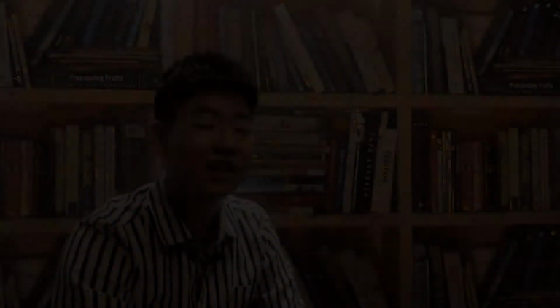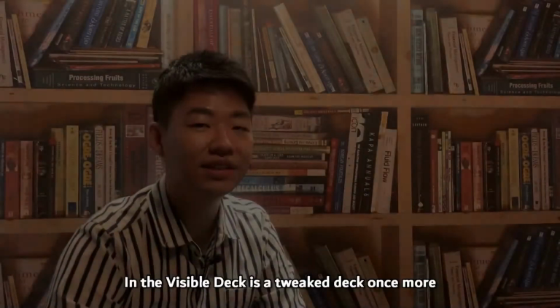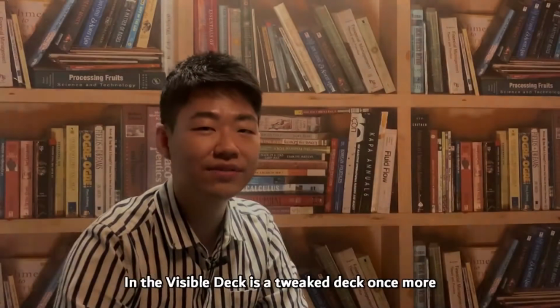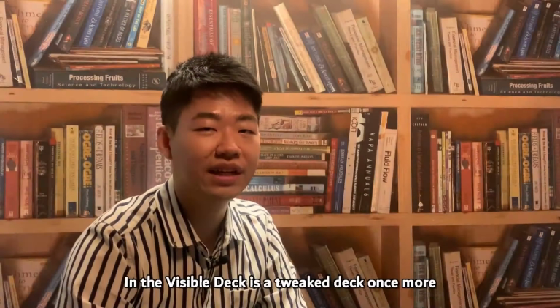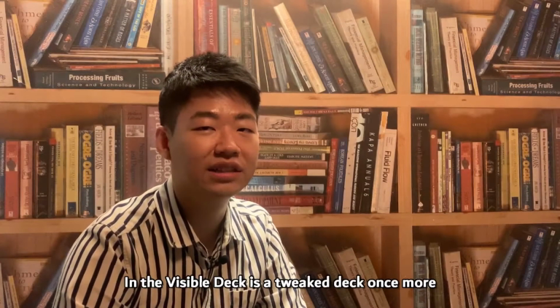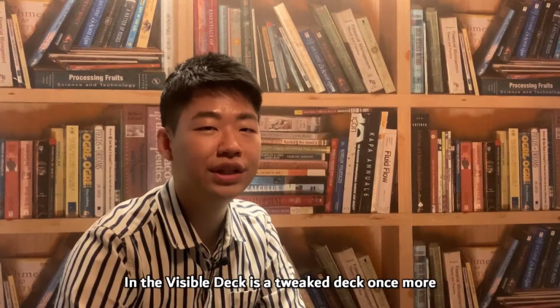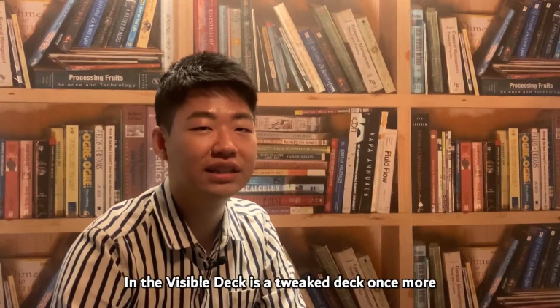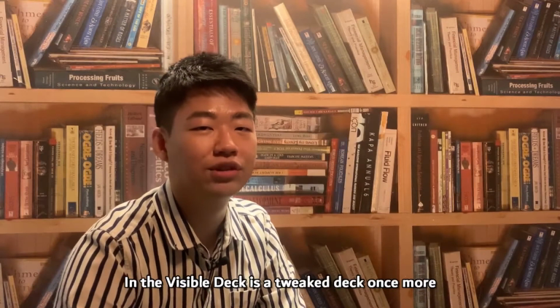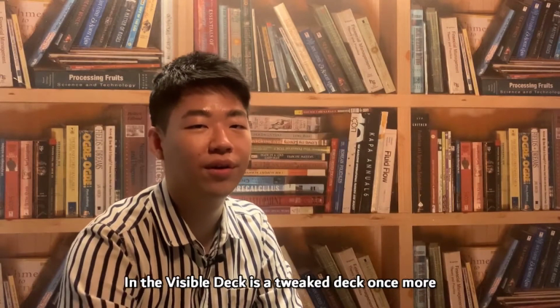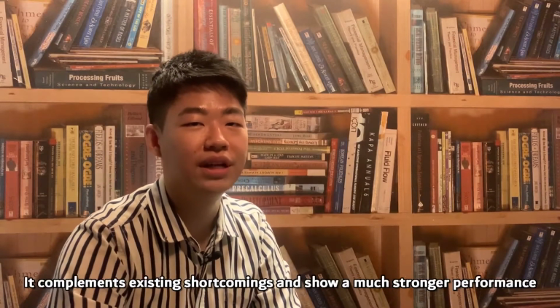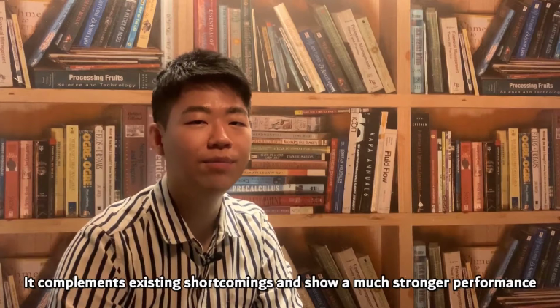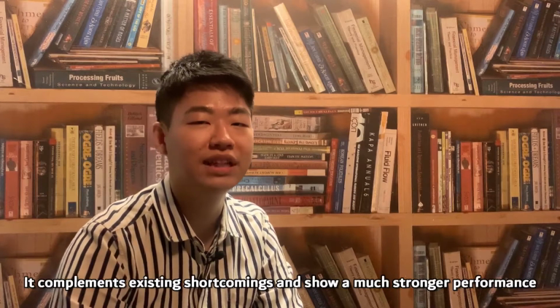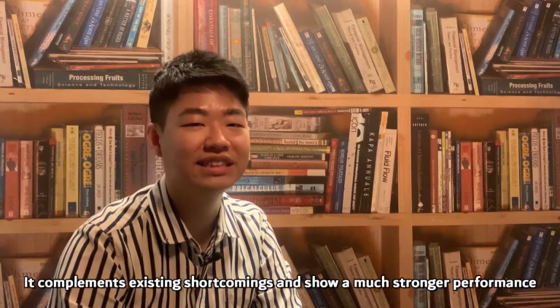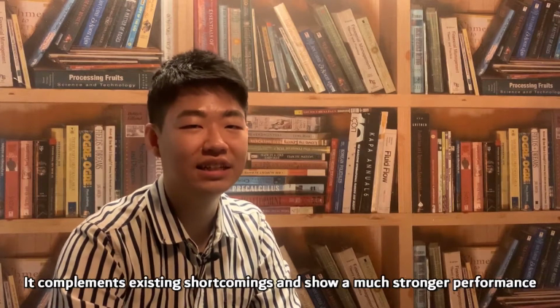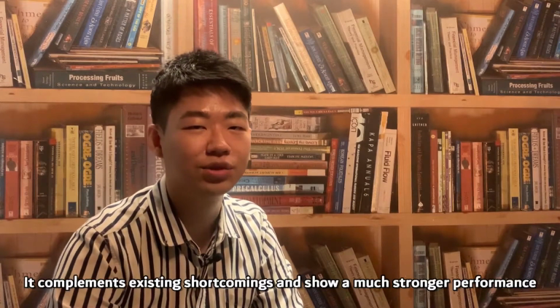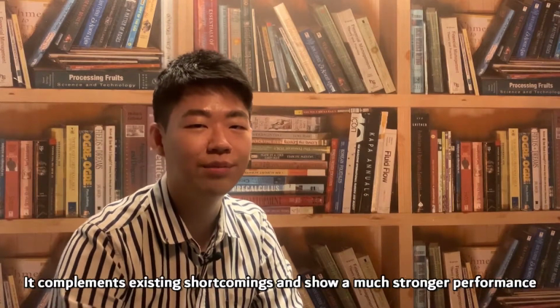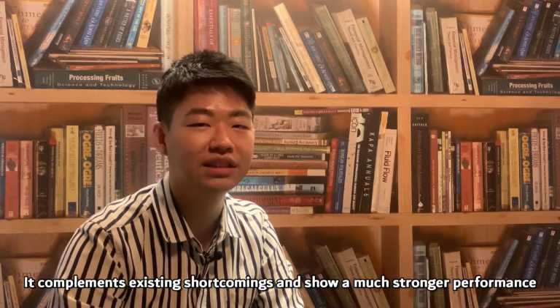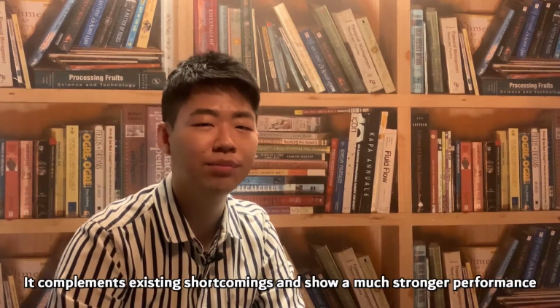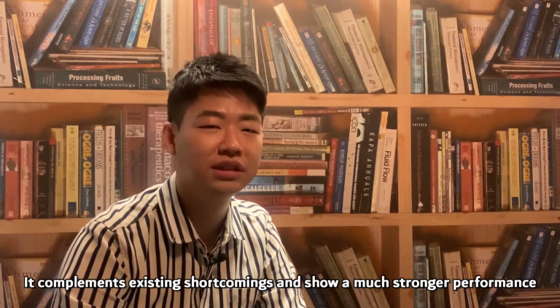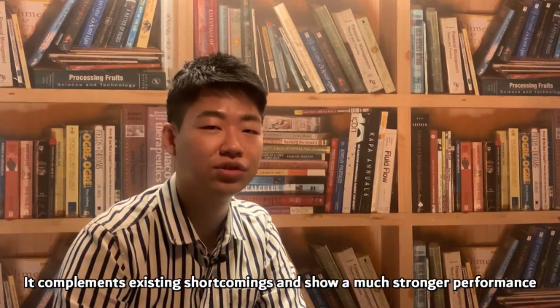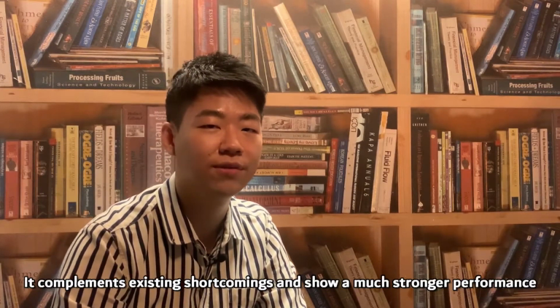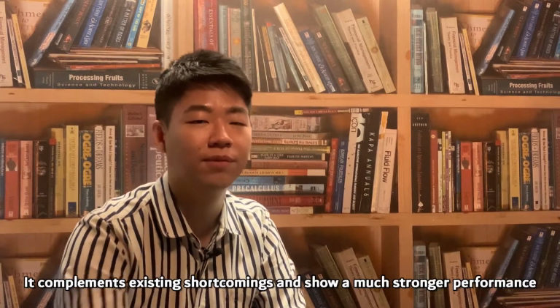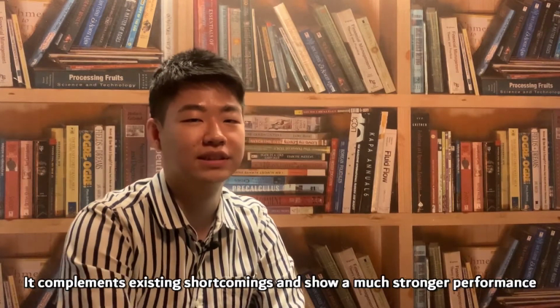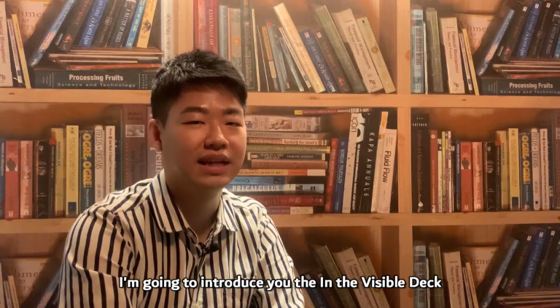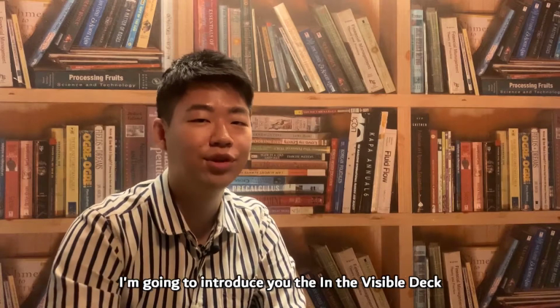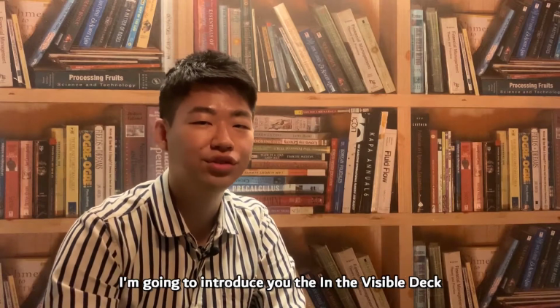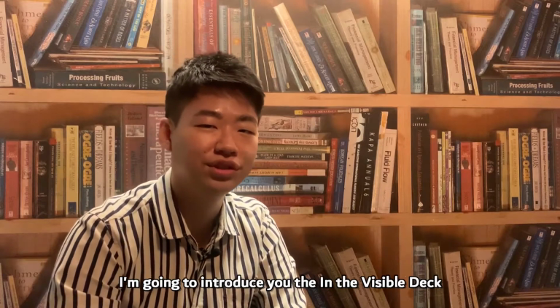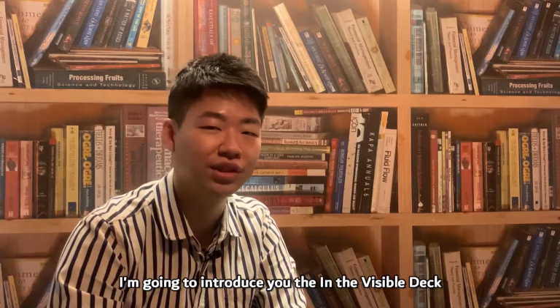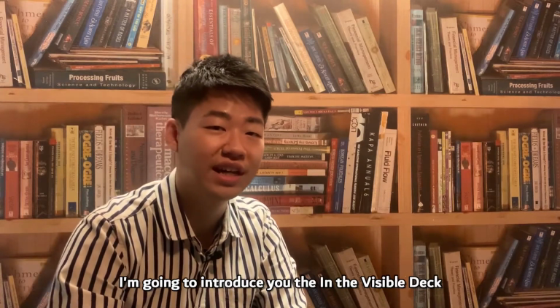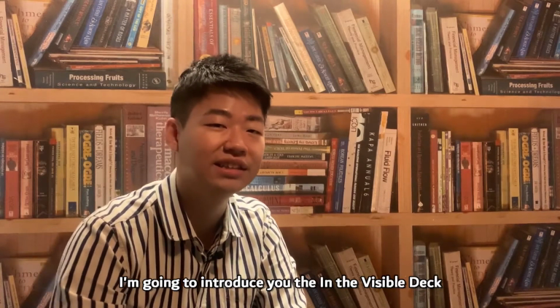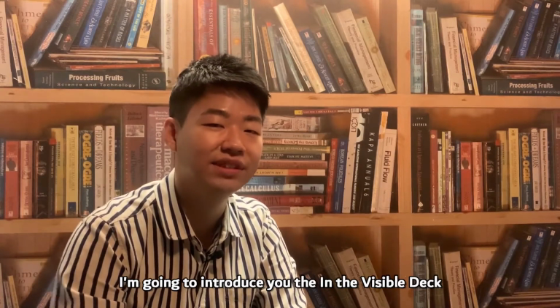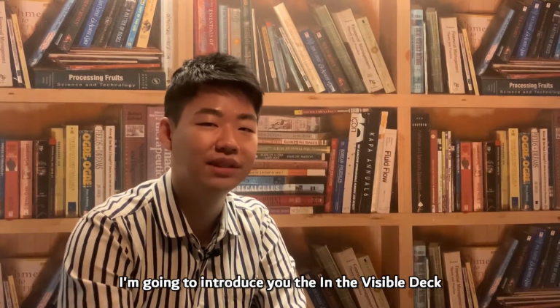The In the Visible Deck is a trick that was made to complement existing shortcomings and show a much stronger performance. I'm going to introduce you to the In the Visible Deck.